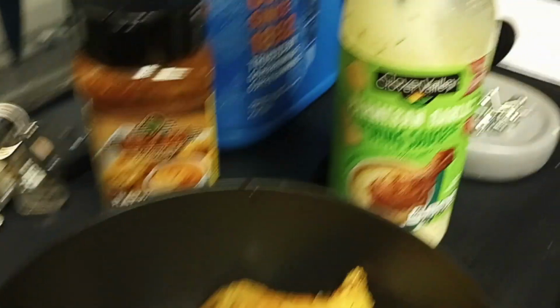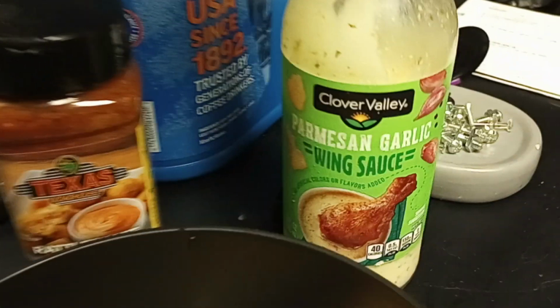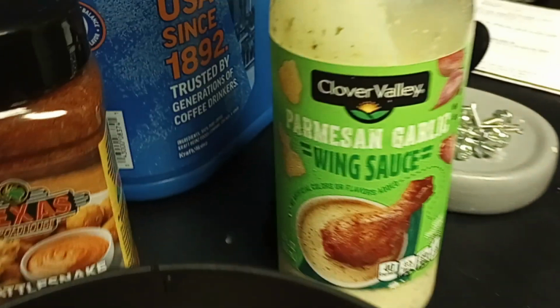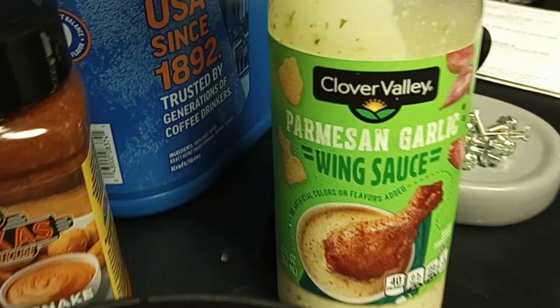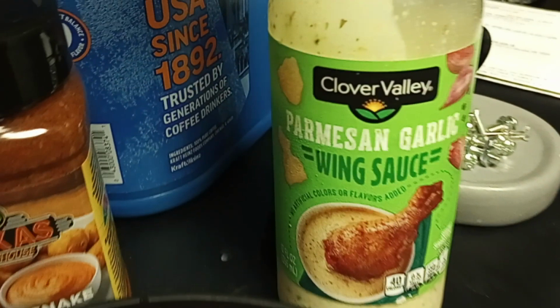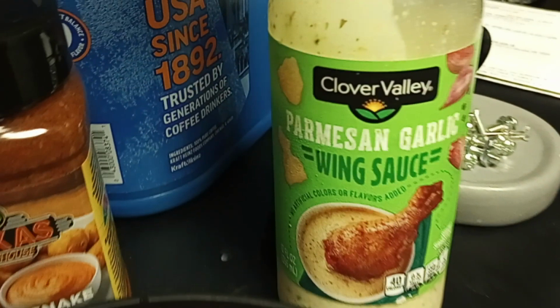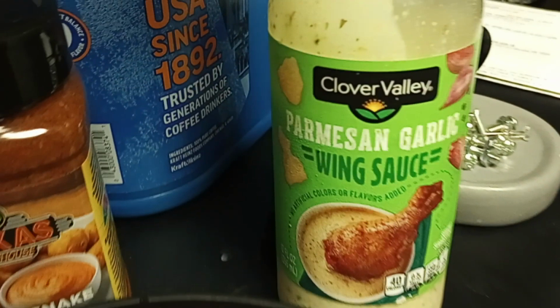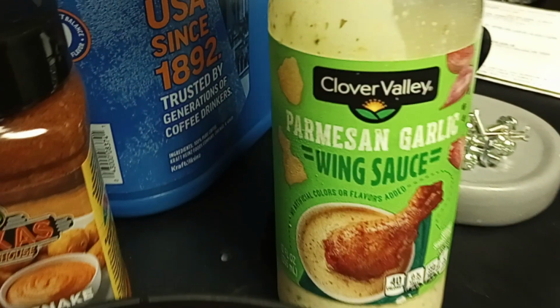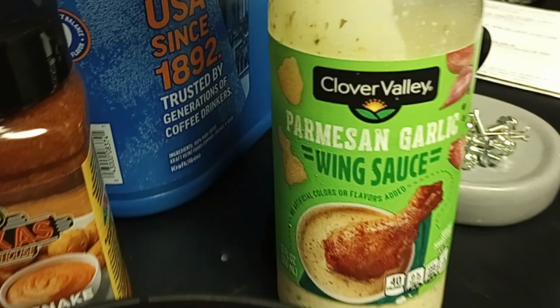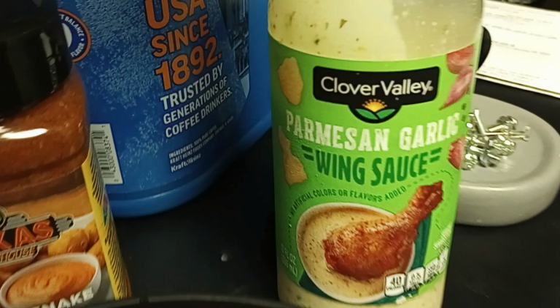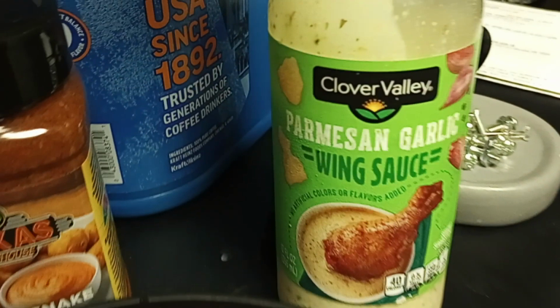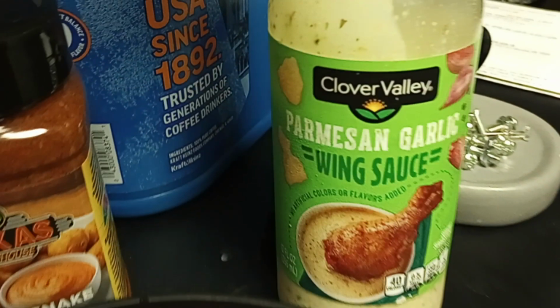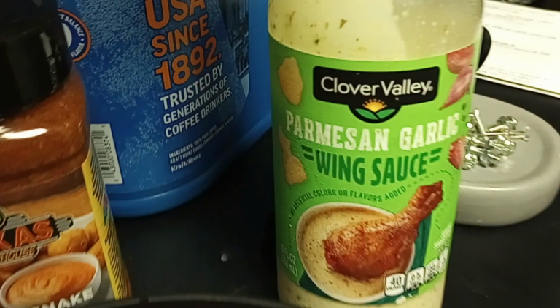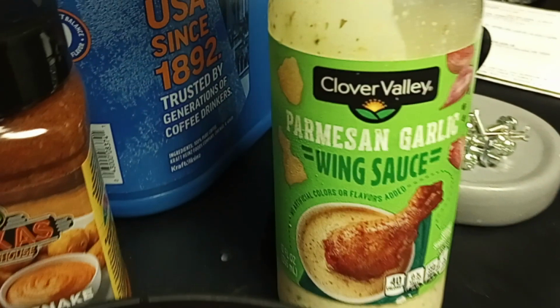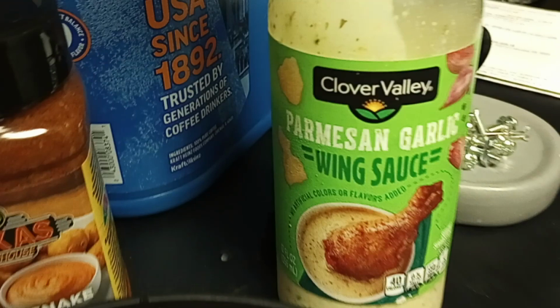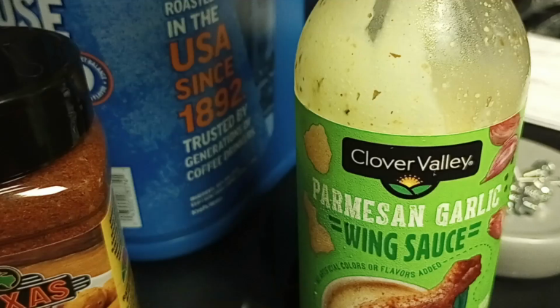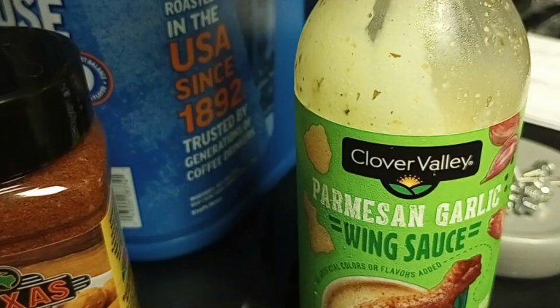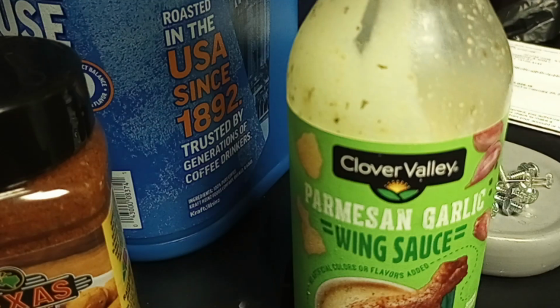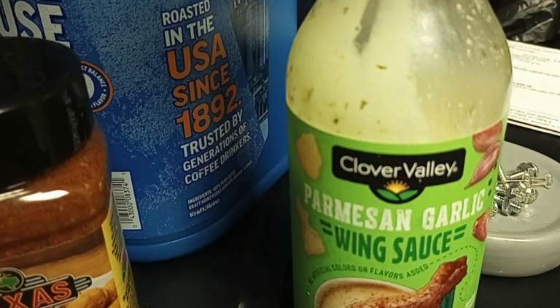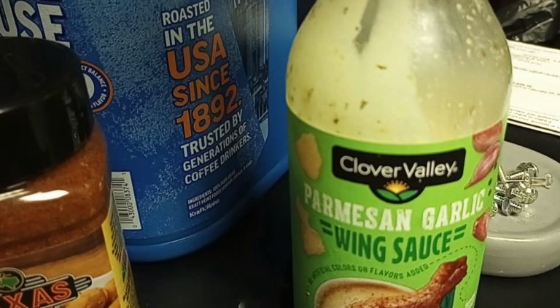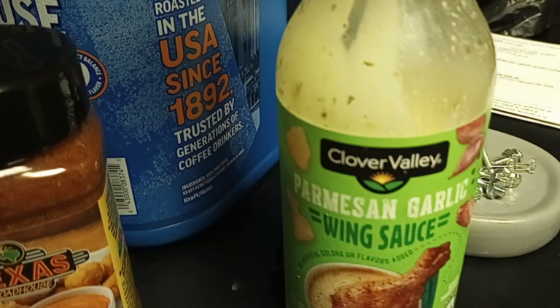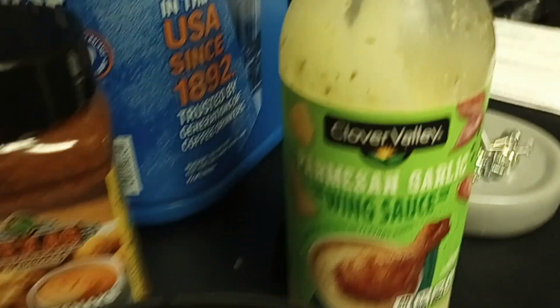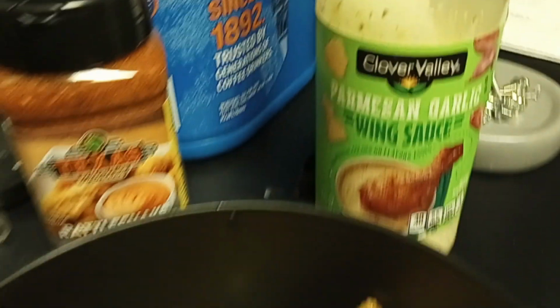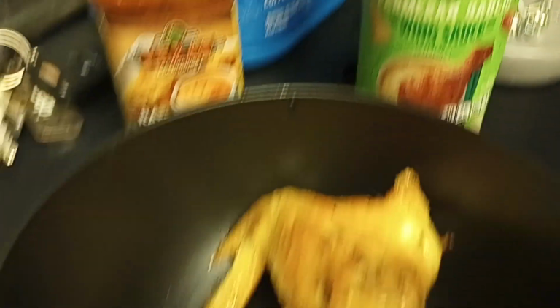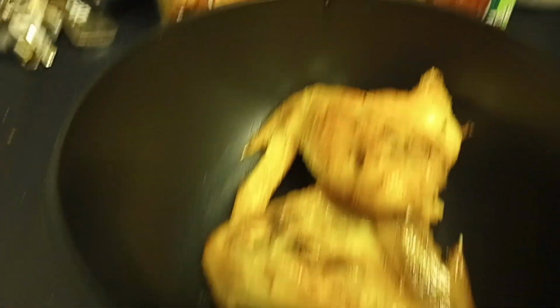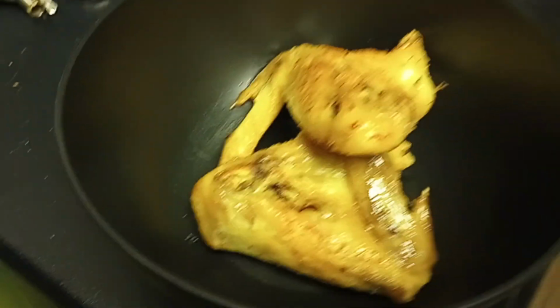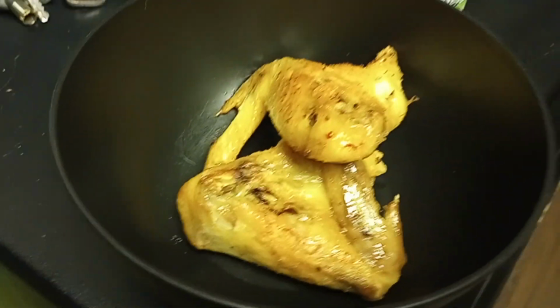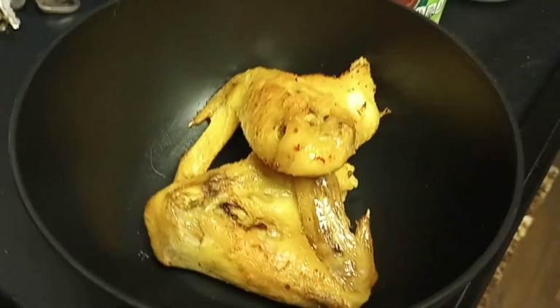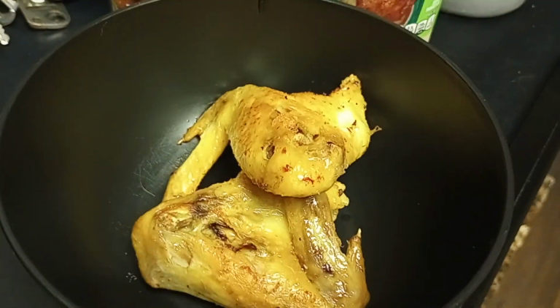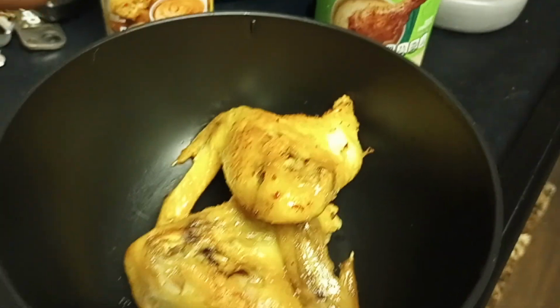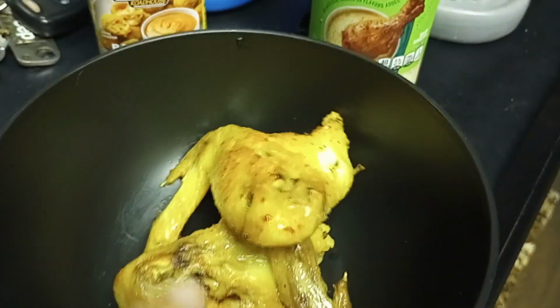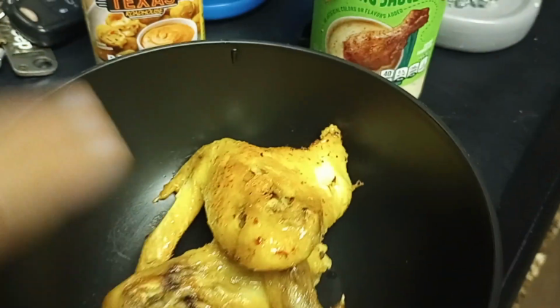And of course, I got my Parmesan Garlic. Always got to have that on deck. So I'm going to put it in here.